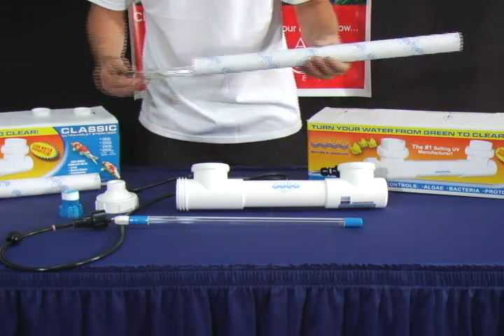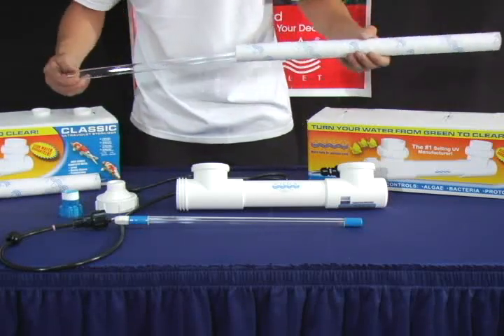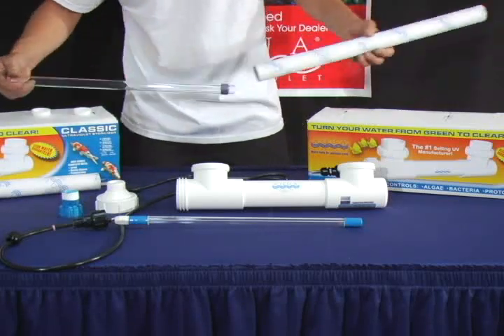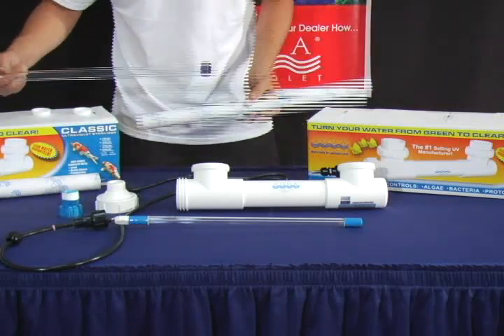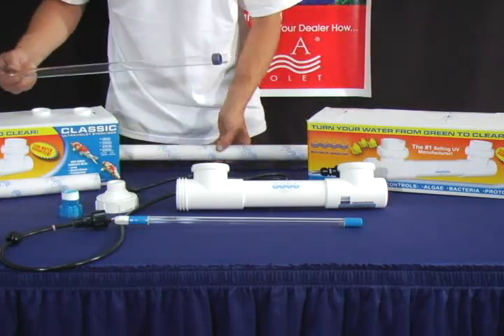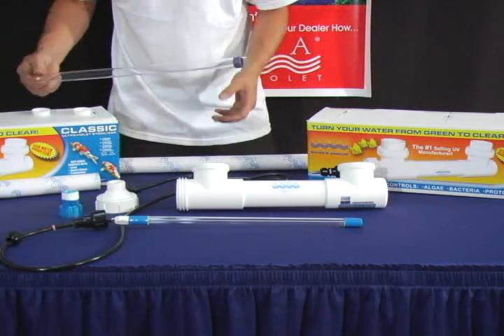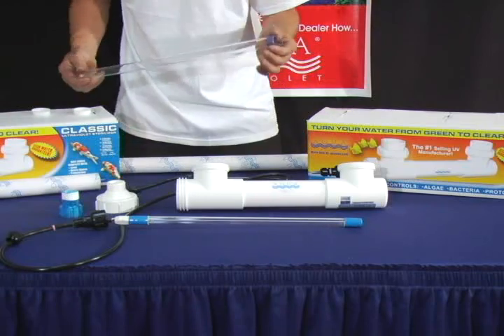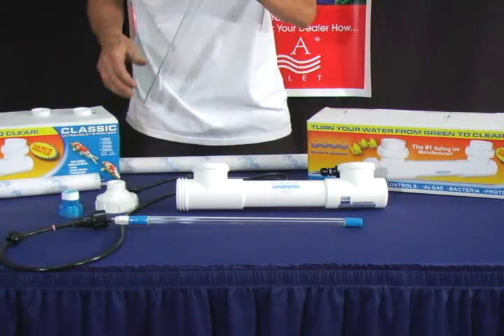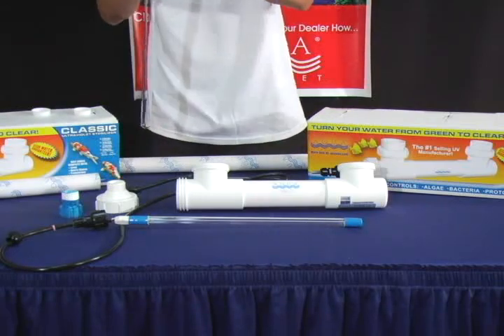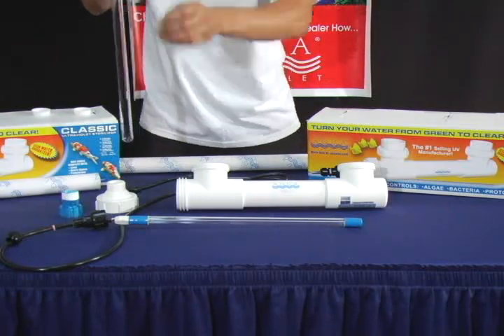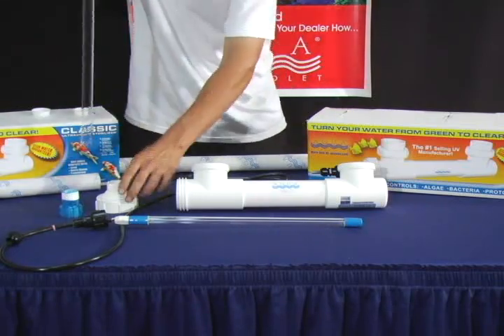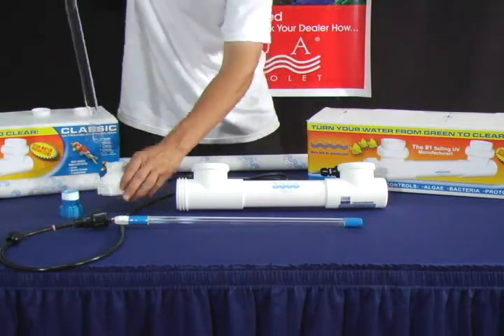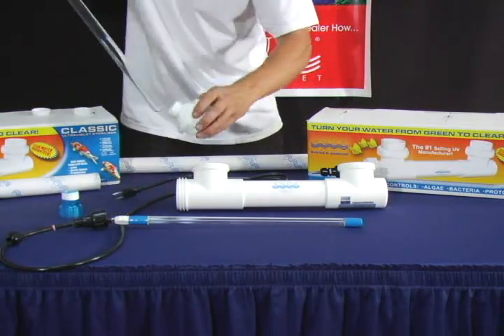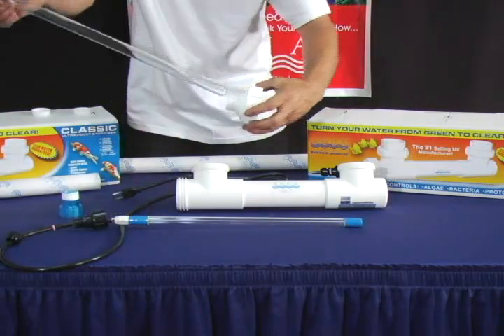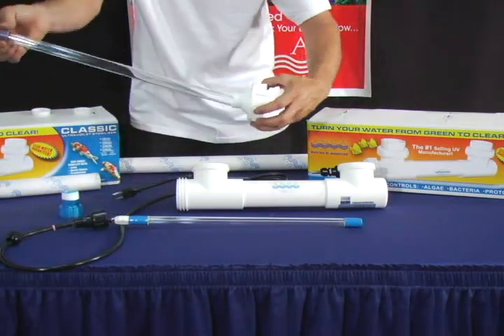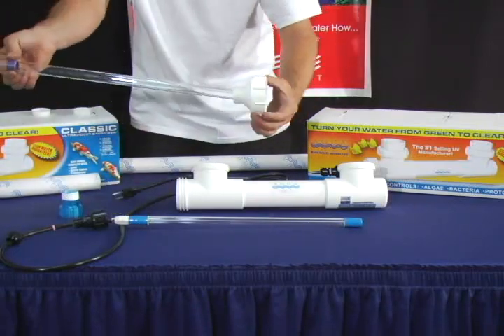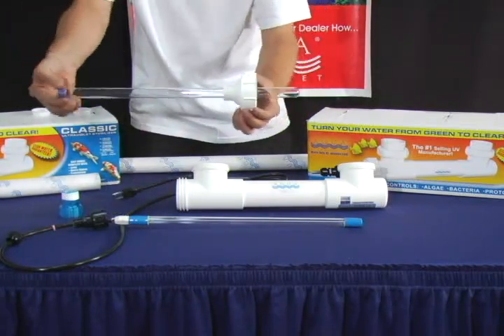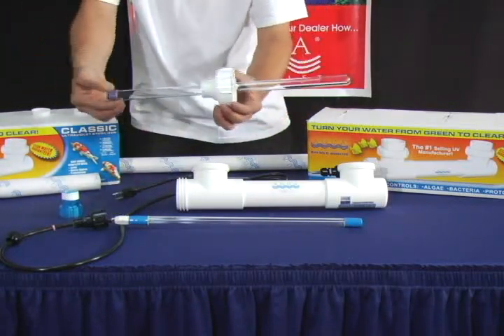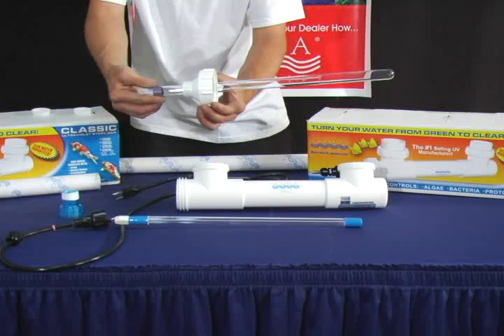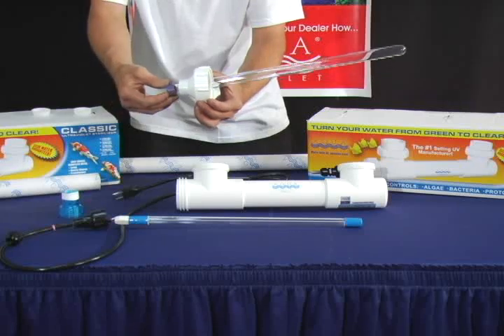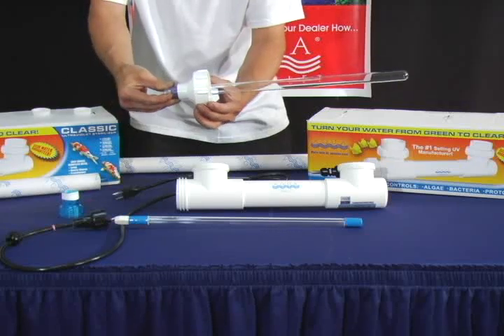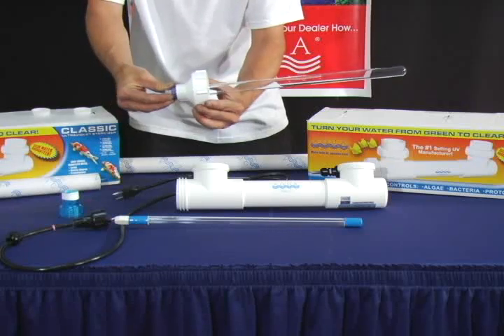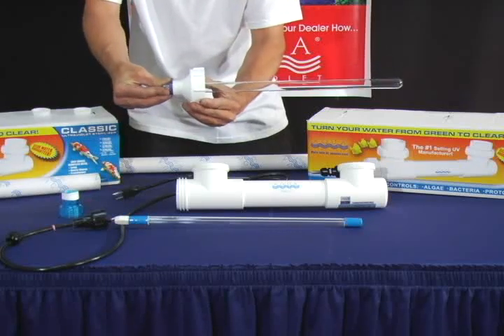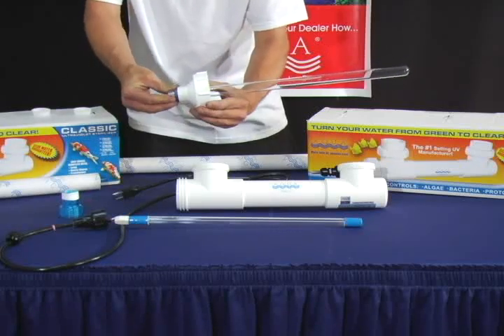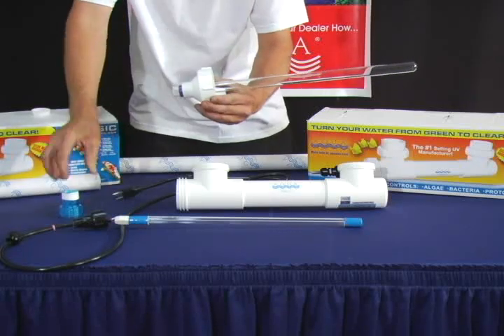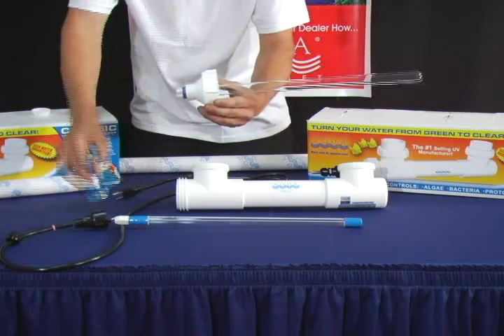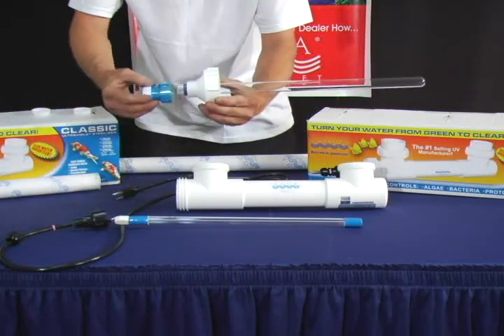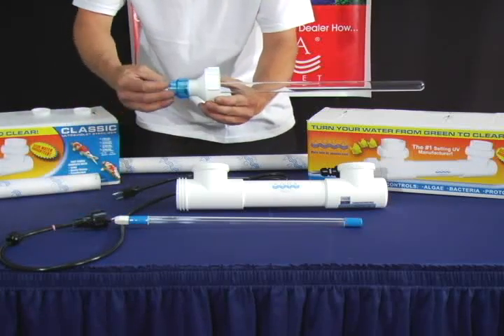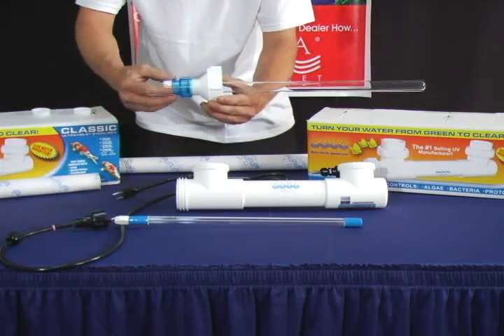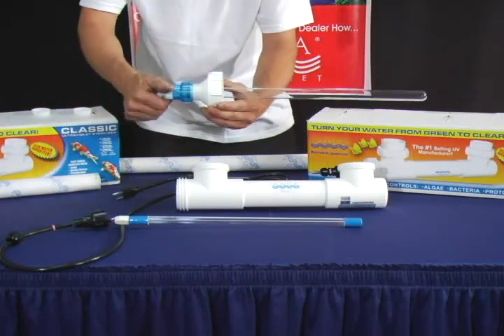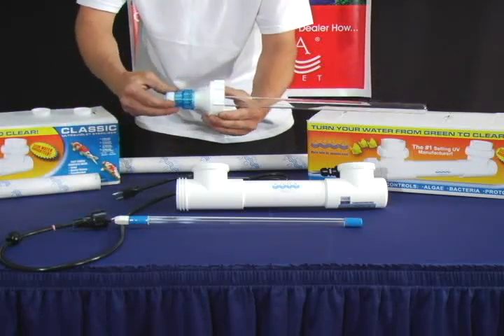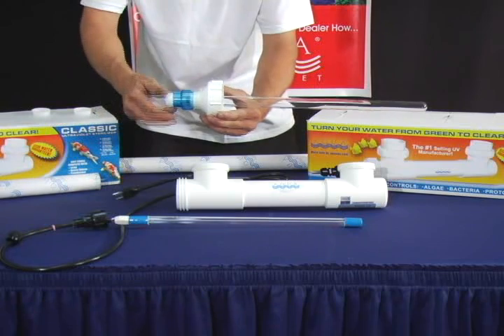Take out your new quartz sleeve, slide the Easy Twist cap back onto the quartz sleeve, and reattach your quartz cap.